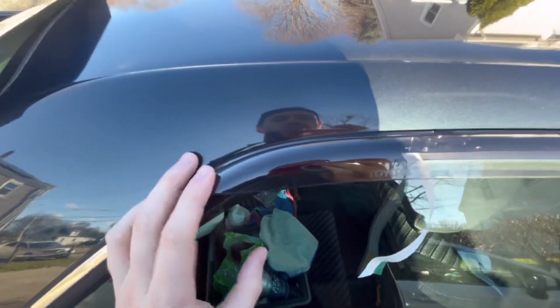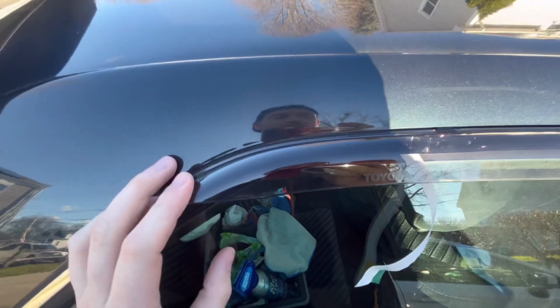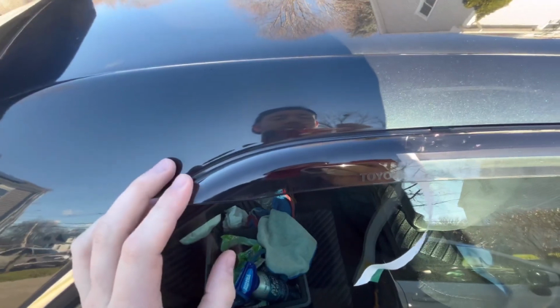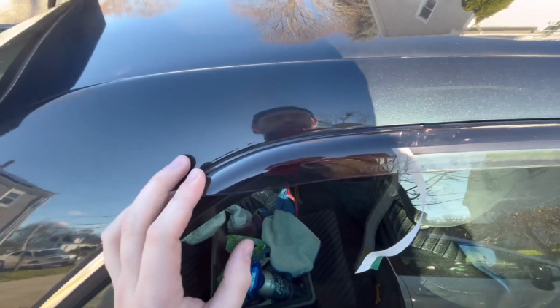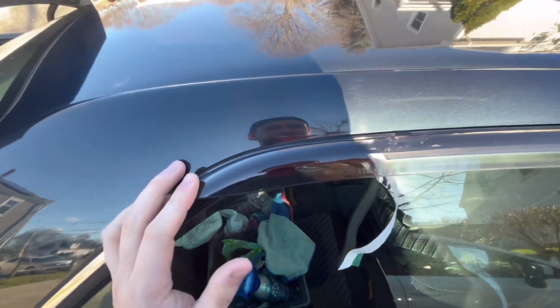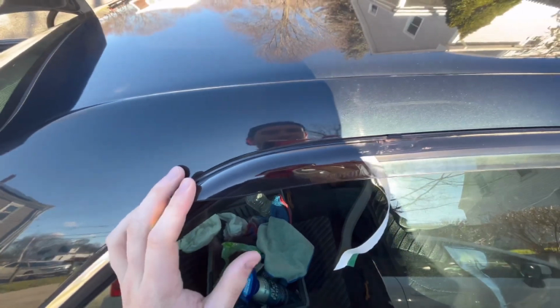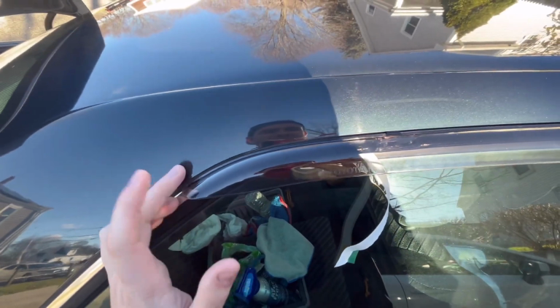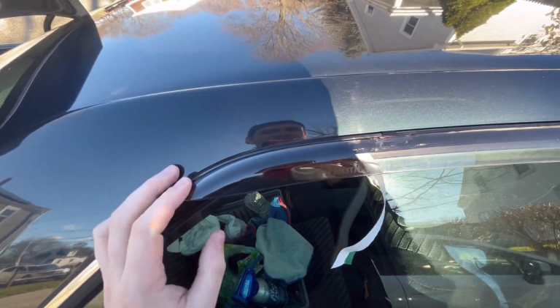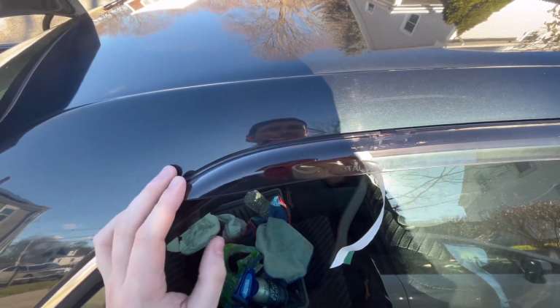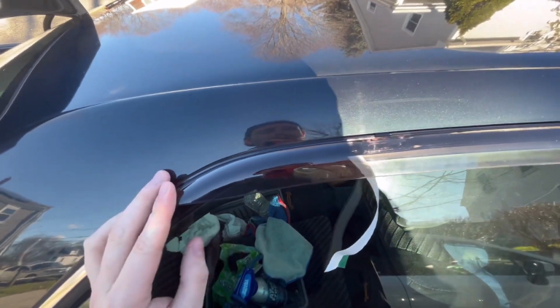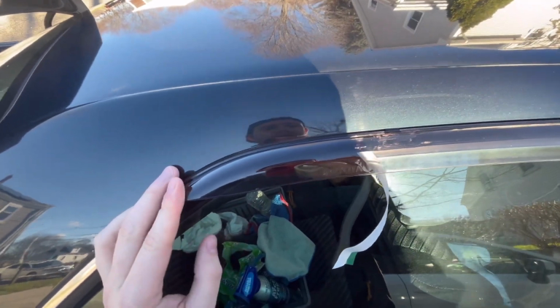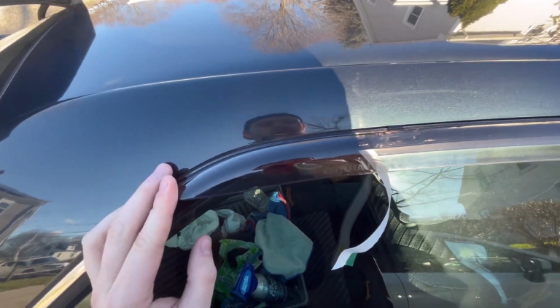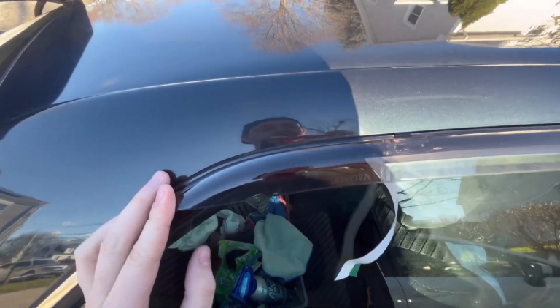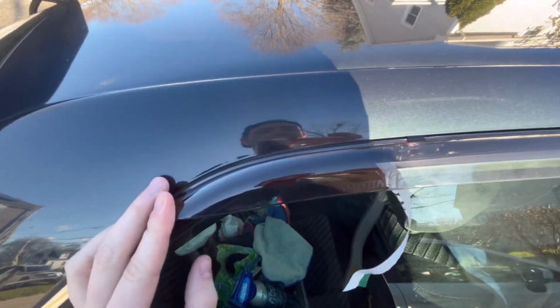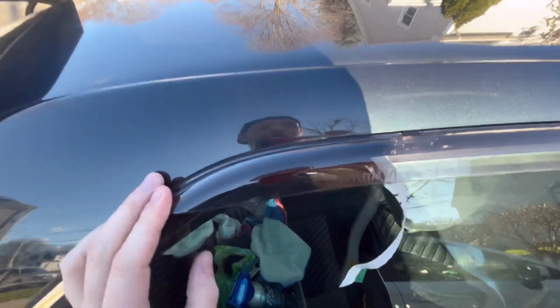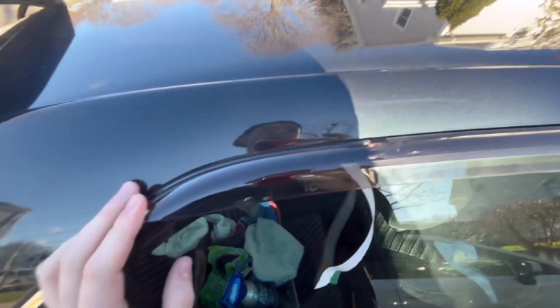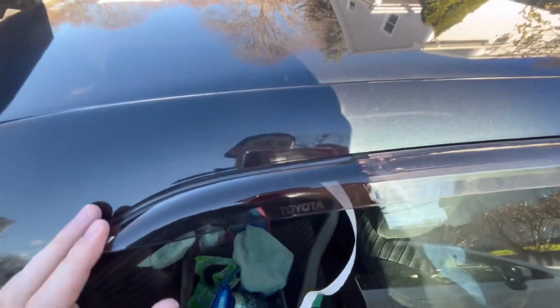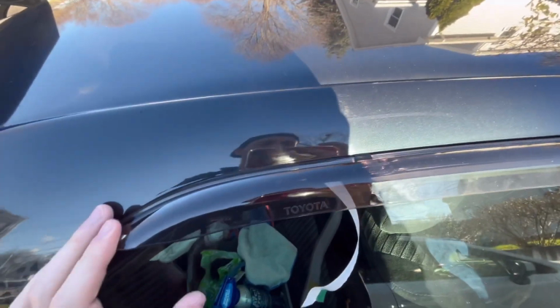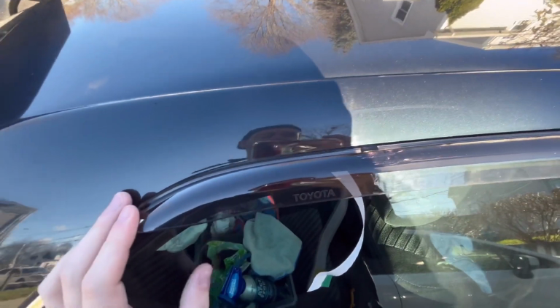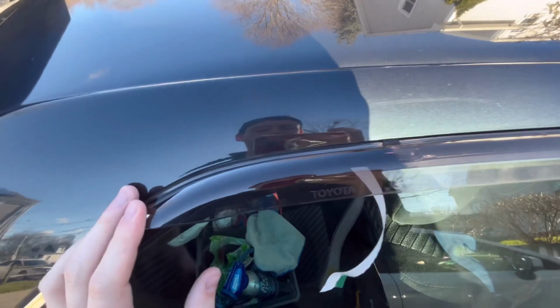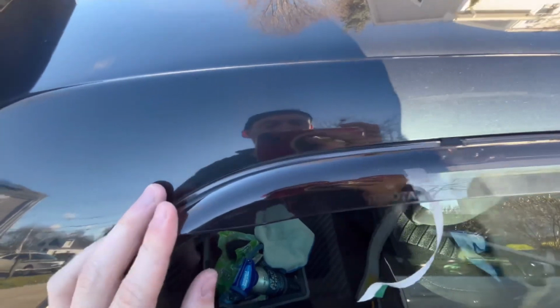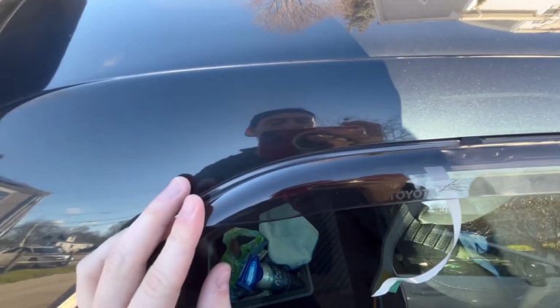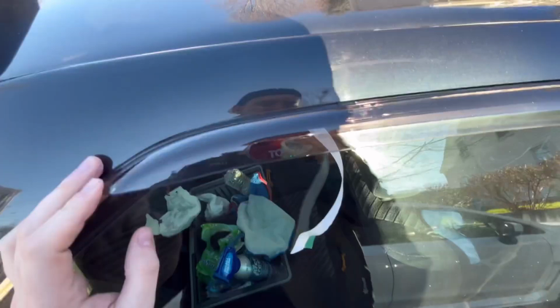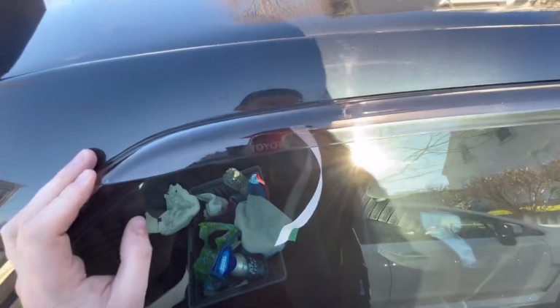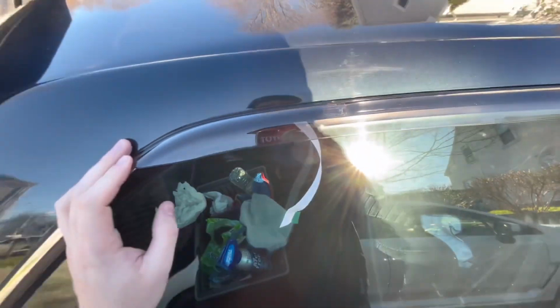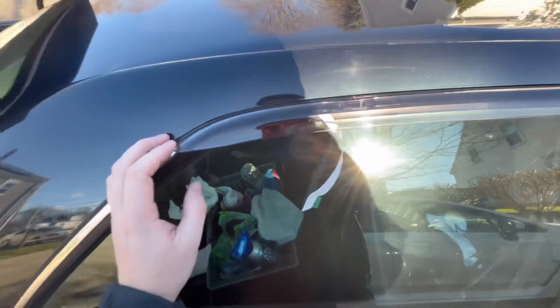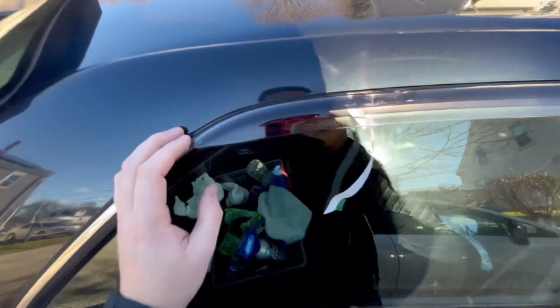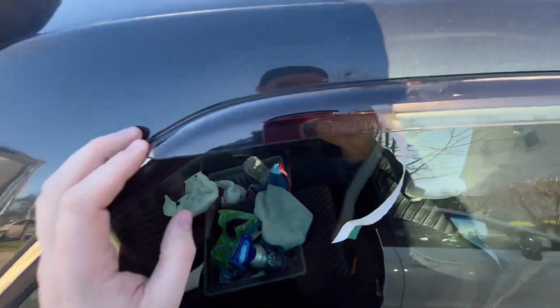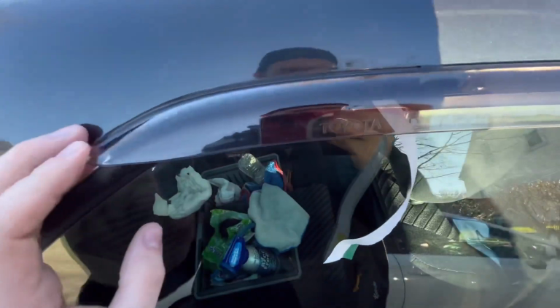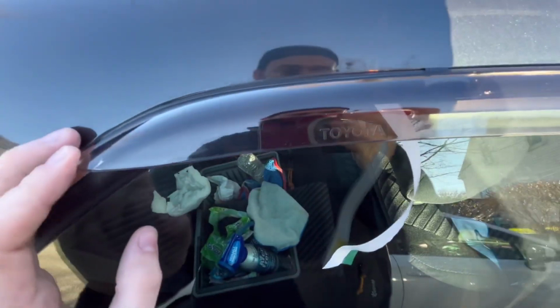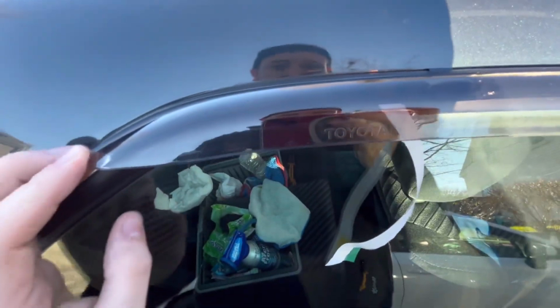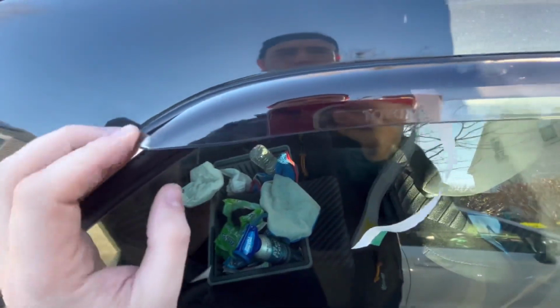This will probably work the same idea for the Cresta and the Mark II if you have that. I can't see it being any different. Basically, as you can see, OEM rain guards.